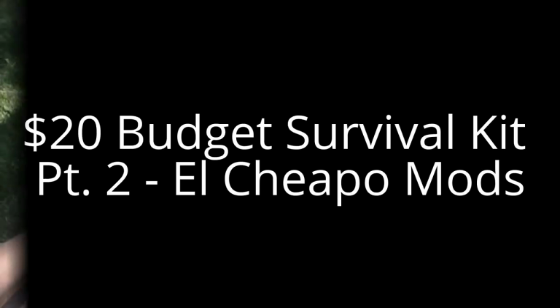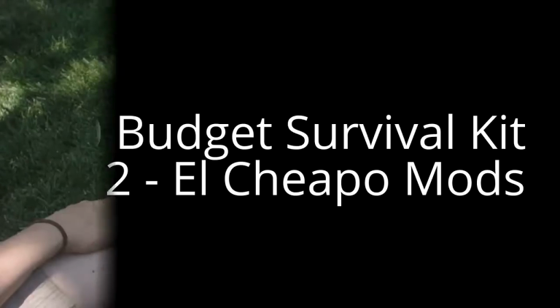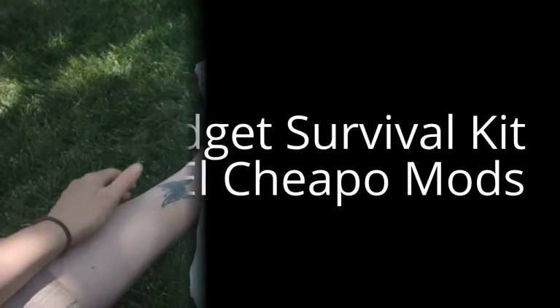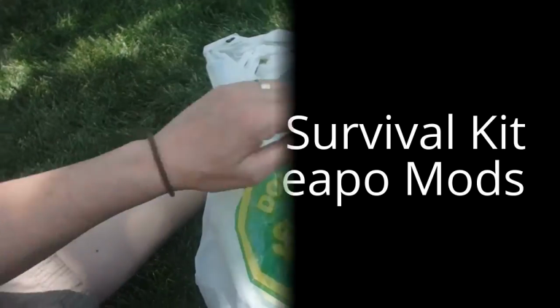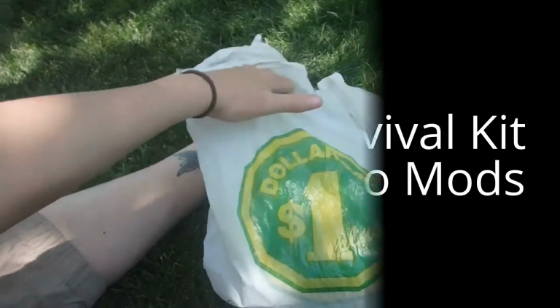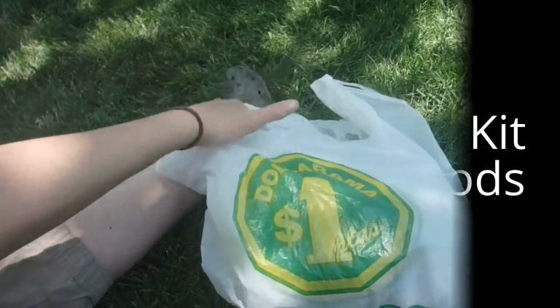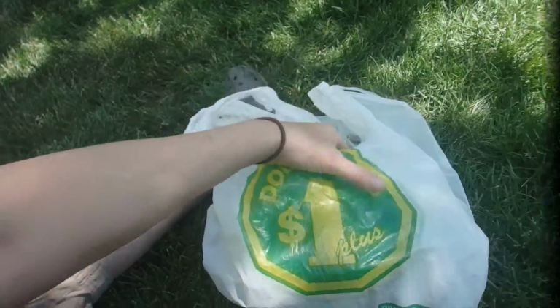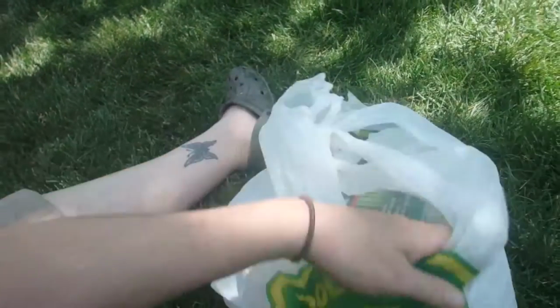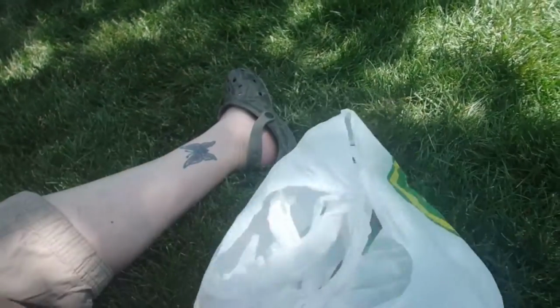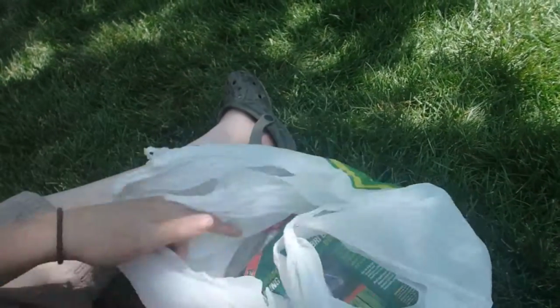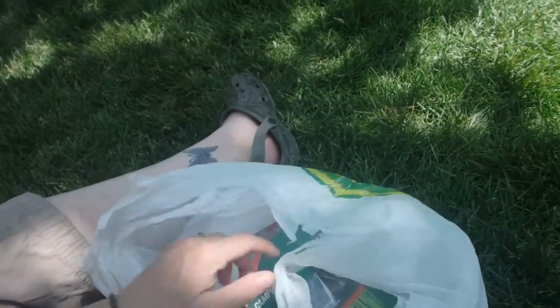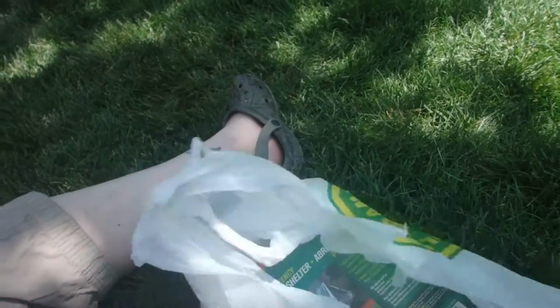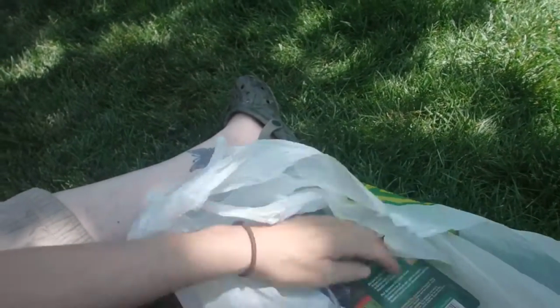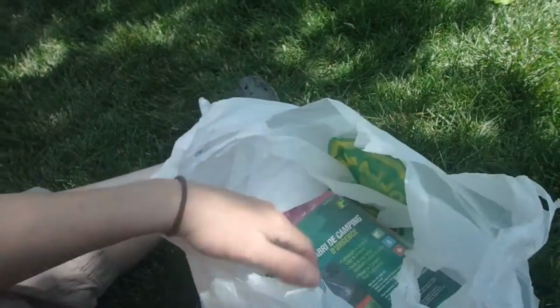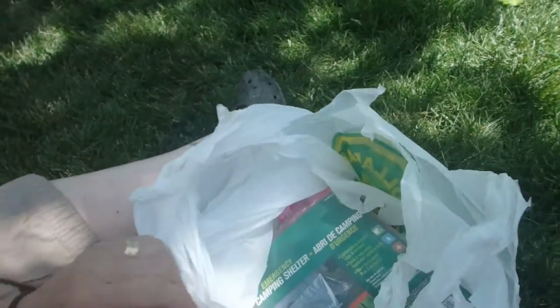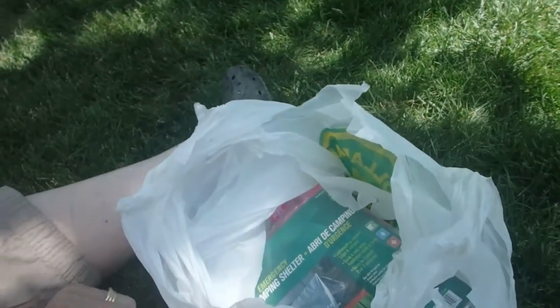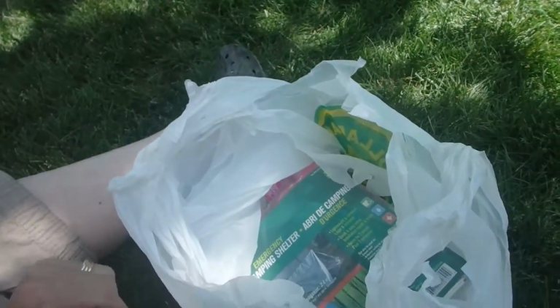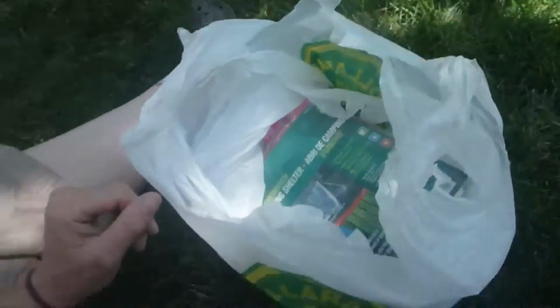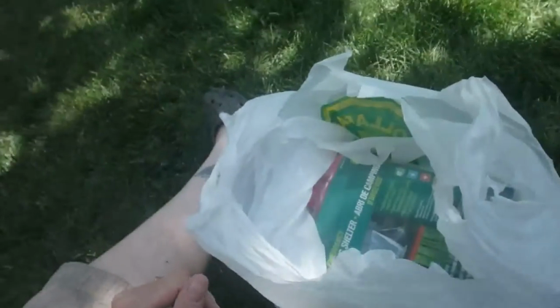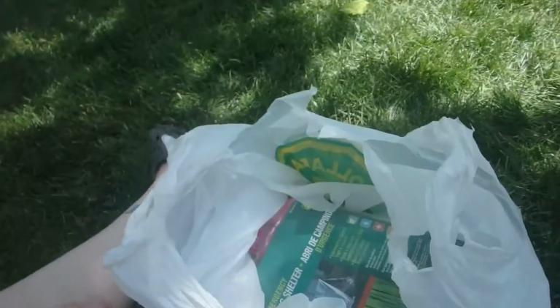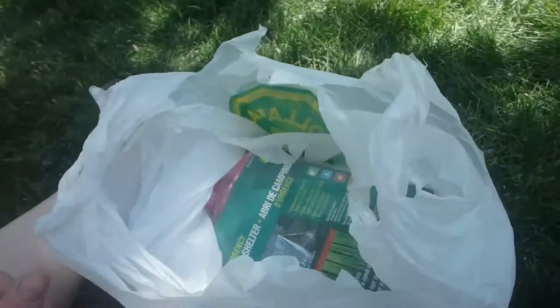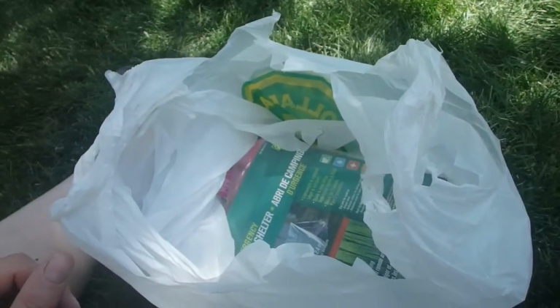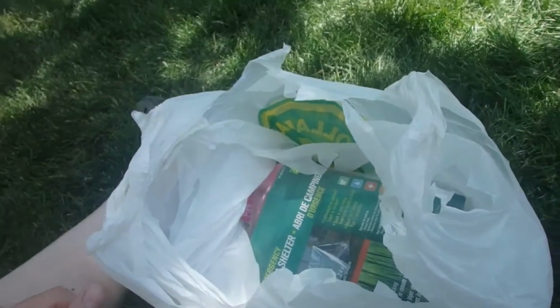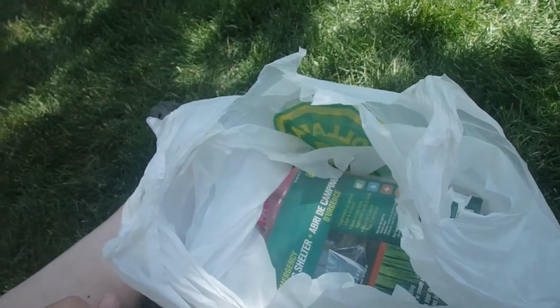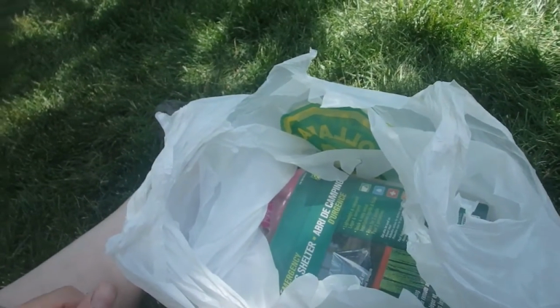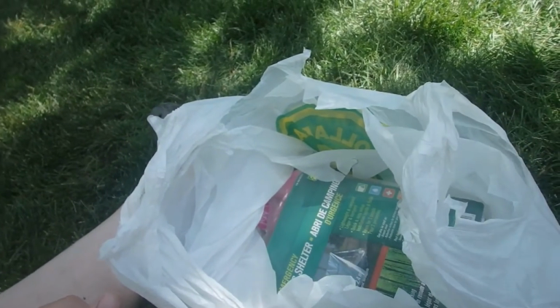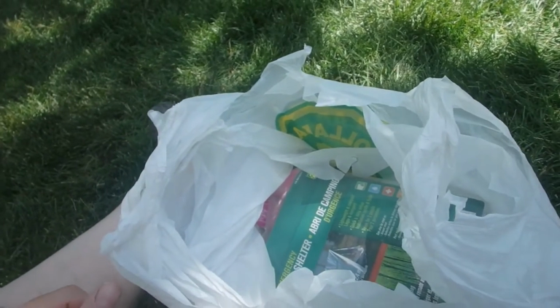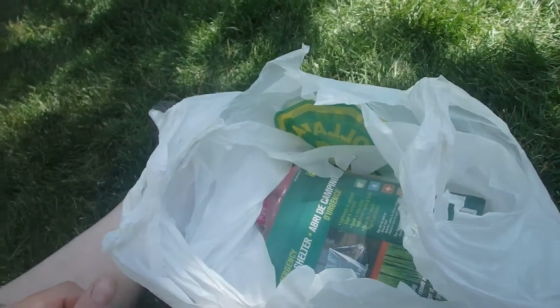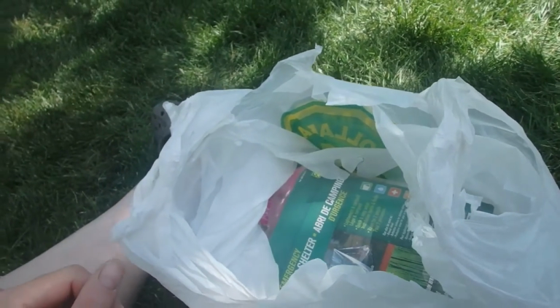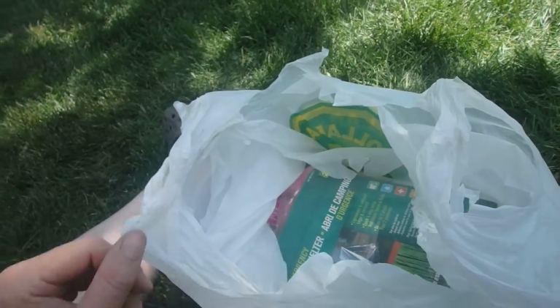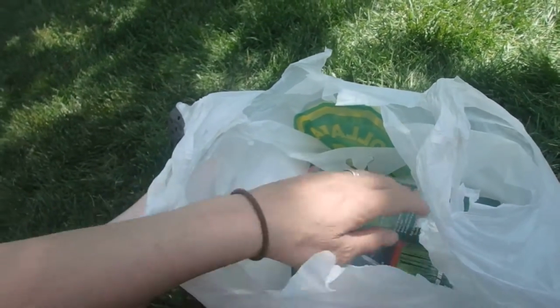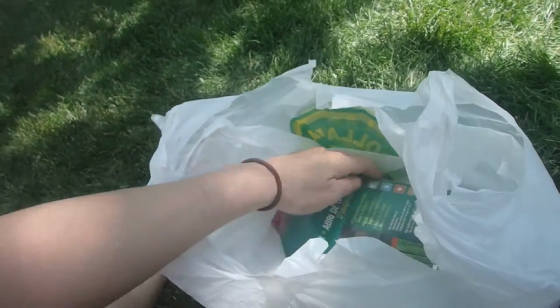Alright guys, so this is my under $20 budget survival kit. I spent $17.42, shorting myself $2.58.